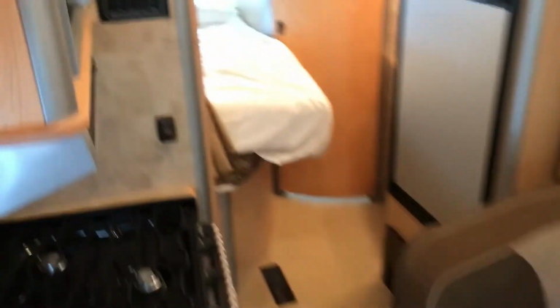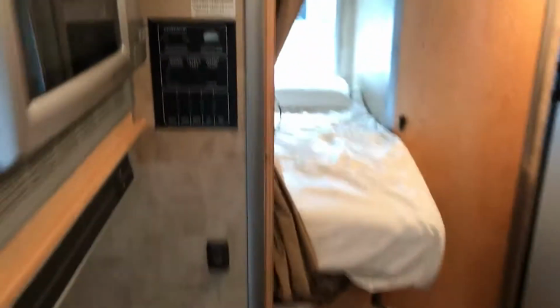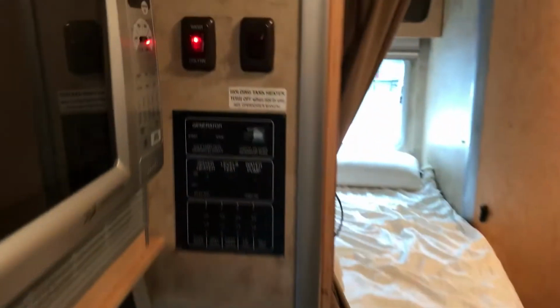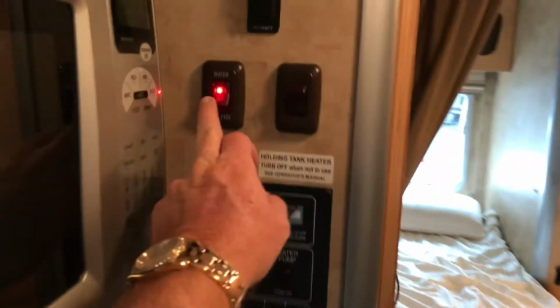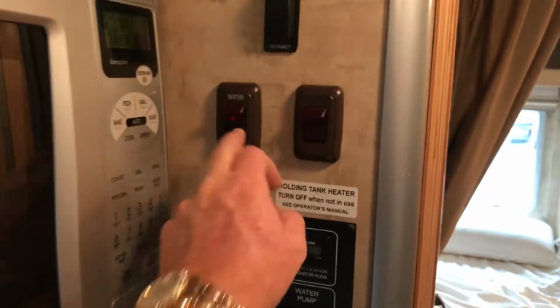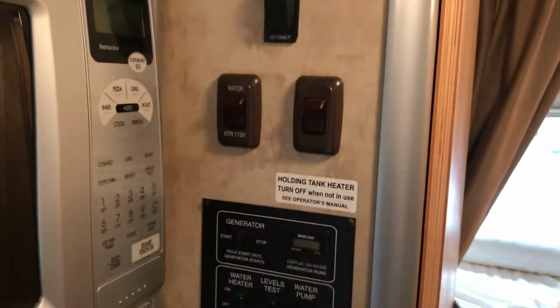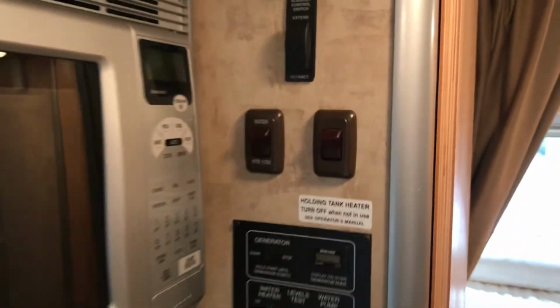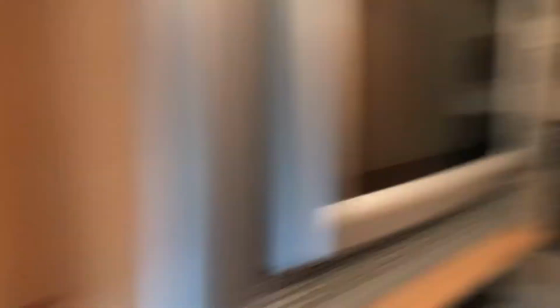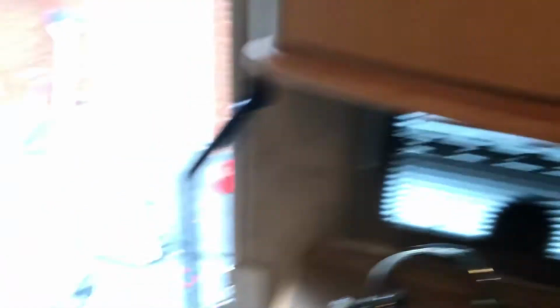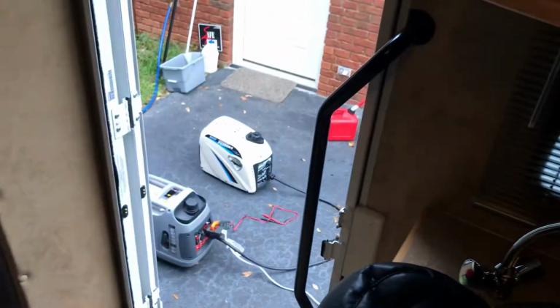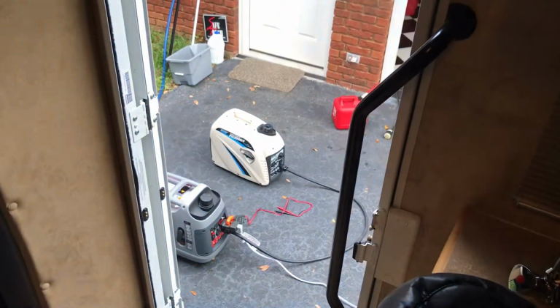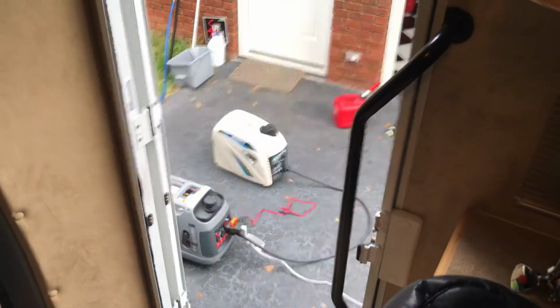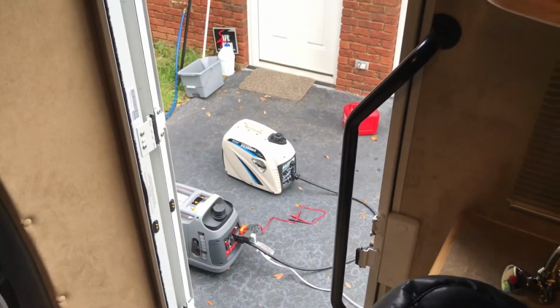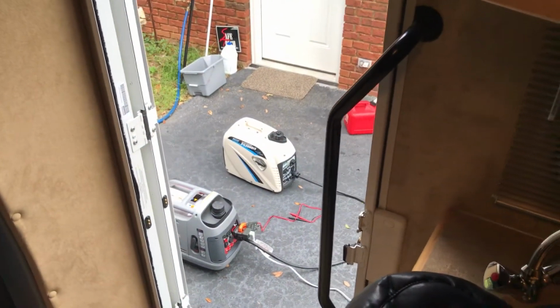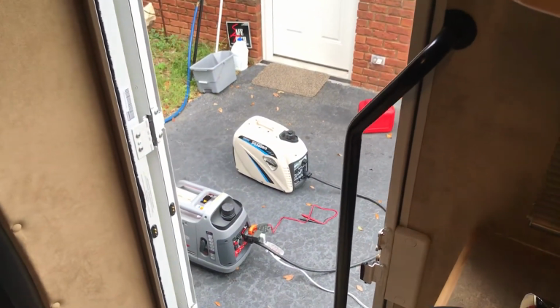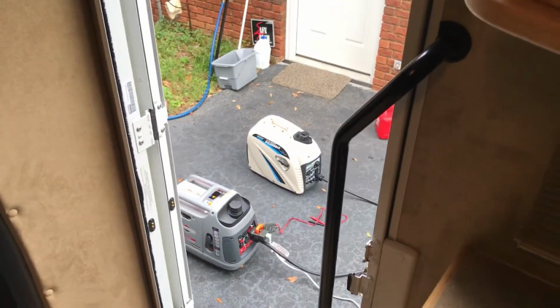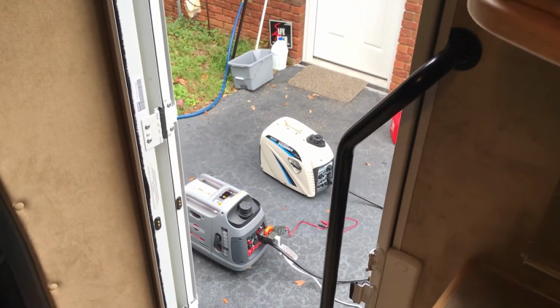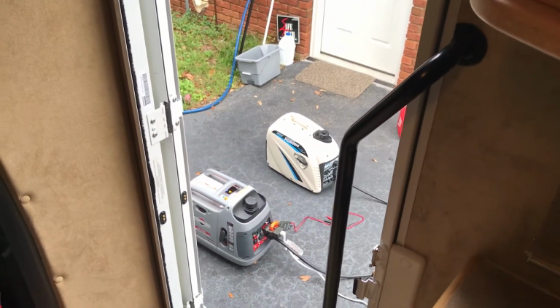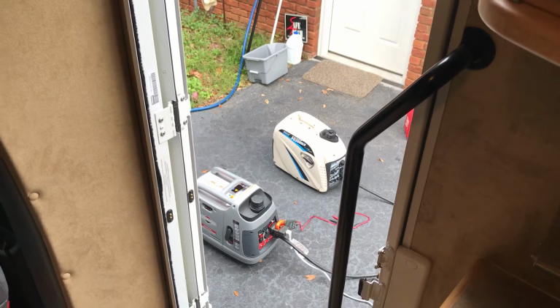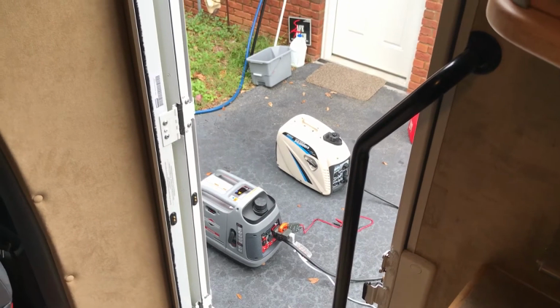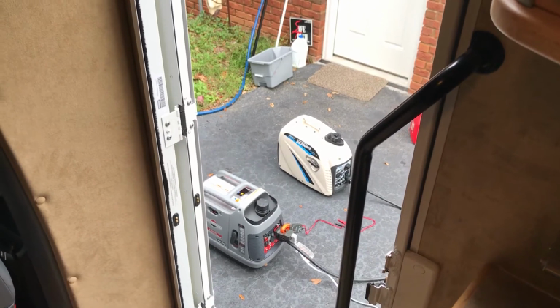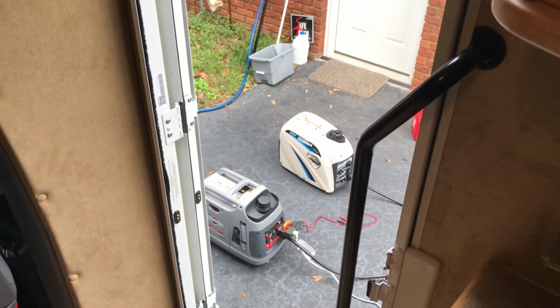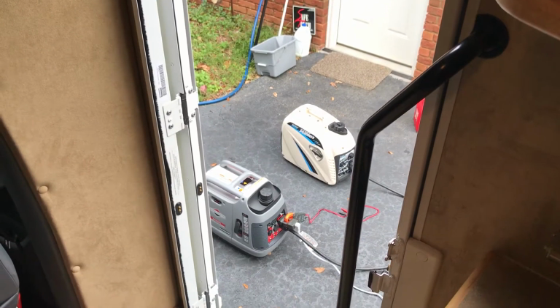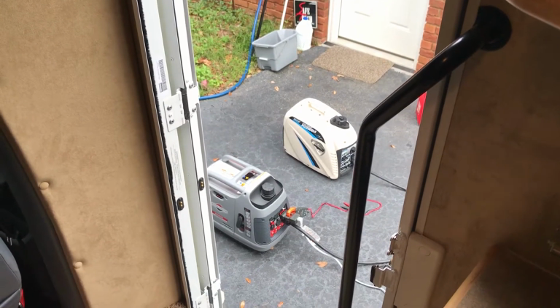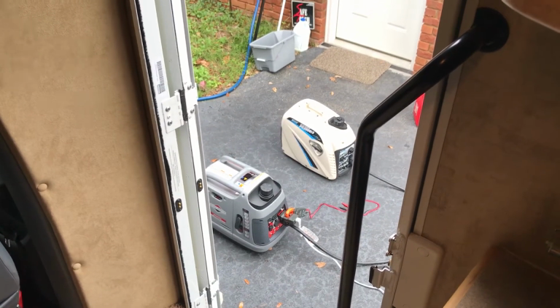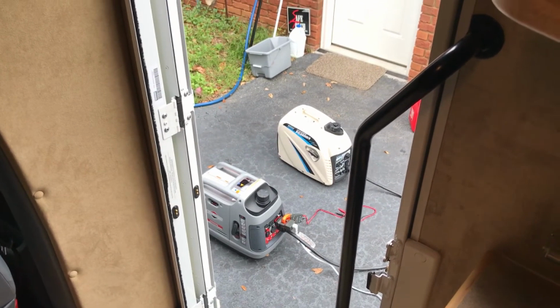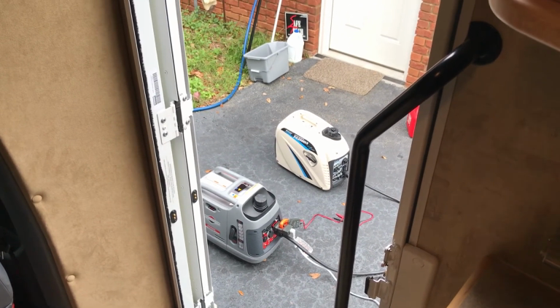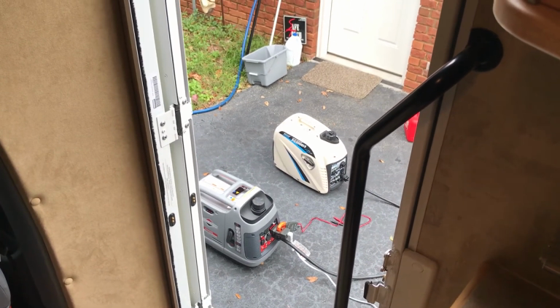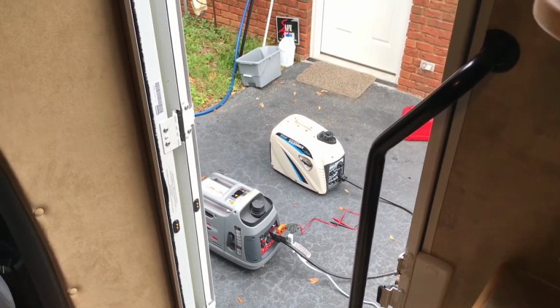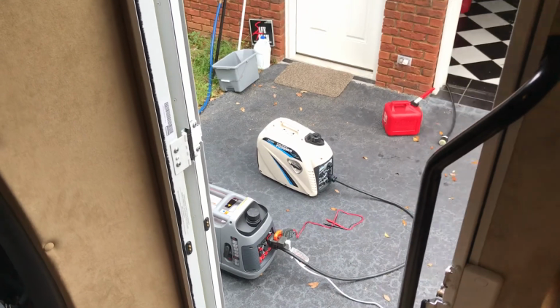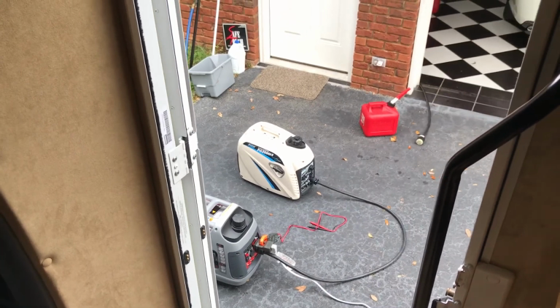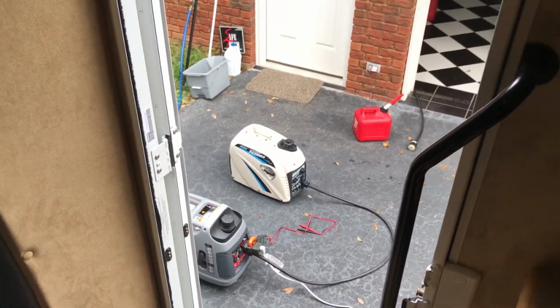Let me go kill the water heater. They both slowed back down. So you can run two different sized generators — they kind of sync with each other. I've got a 2,200 watt Briggs and a 2,000 watt Pulsar.